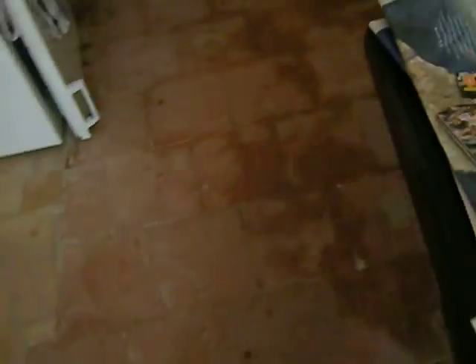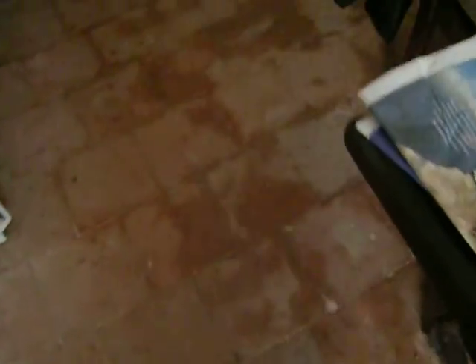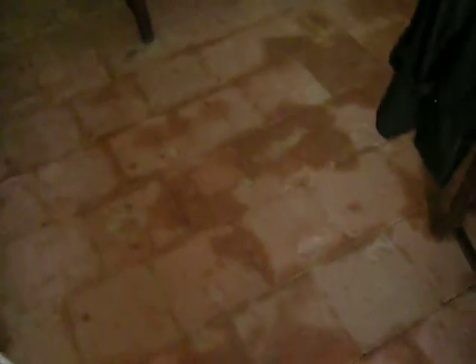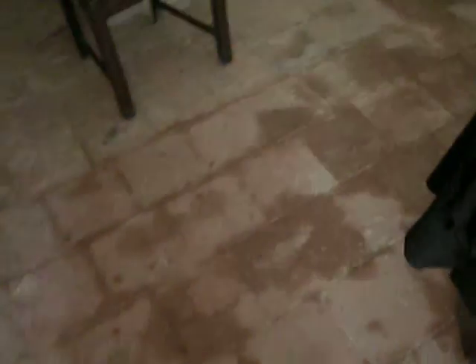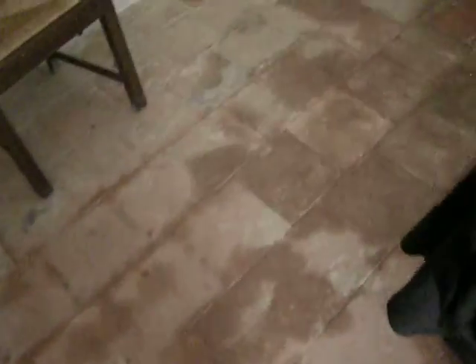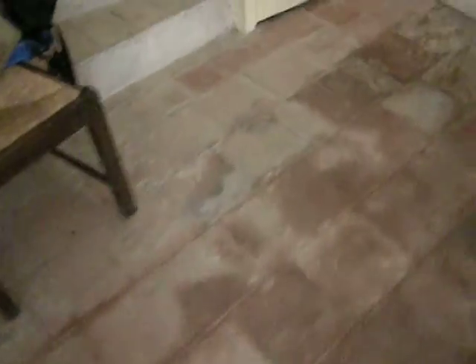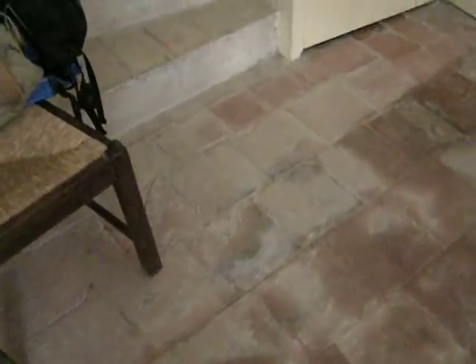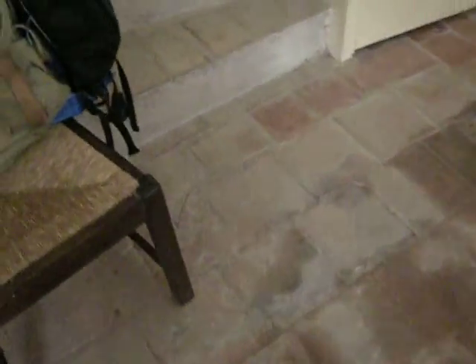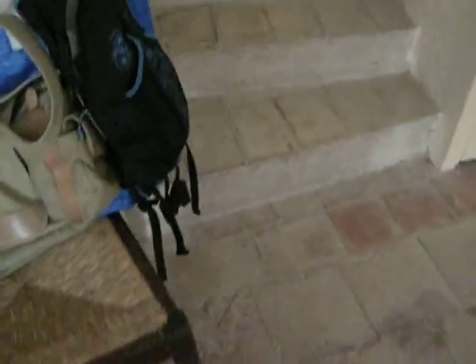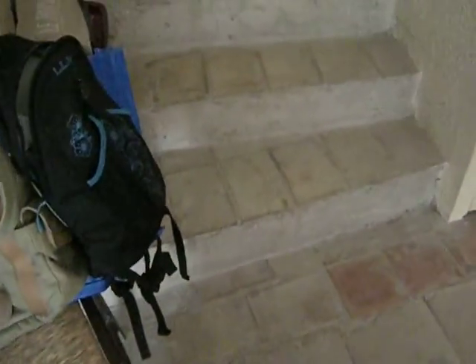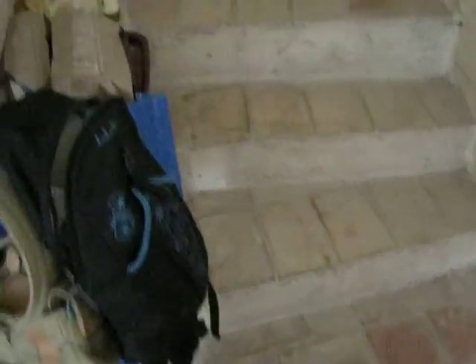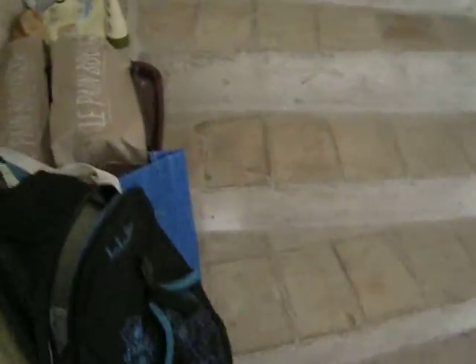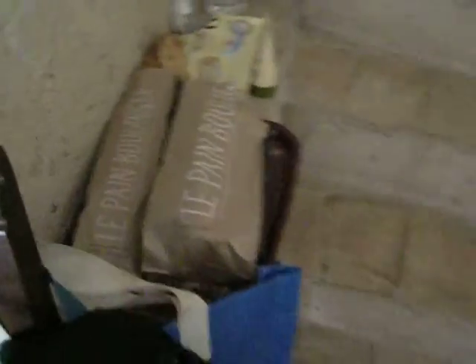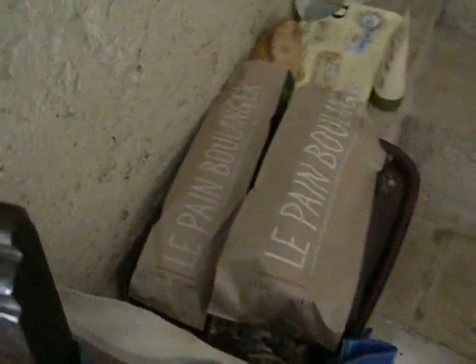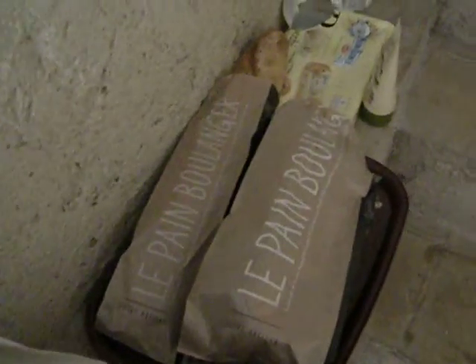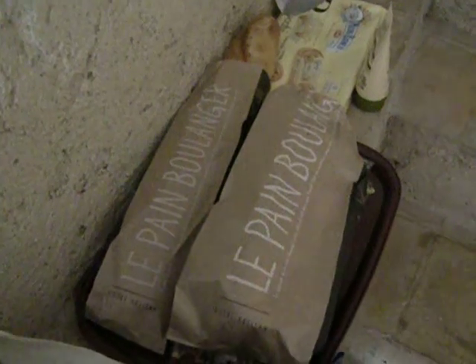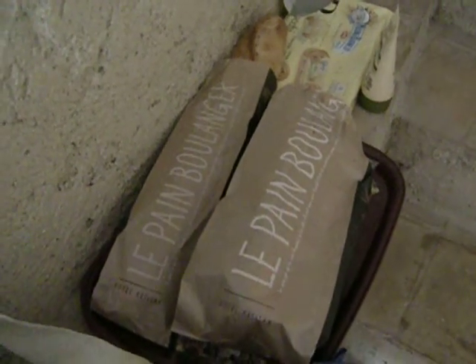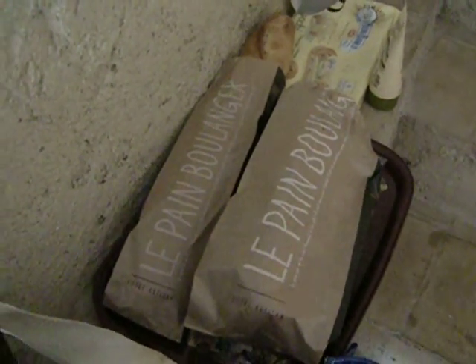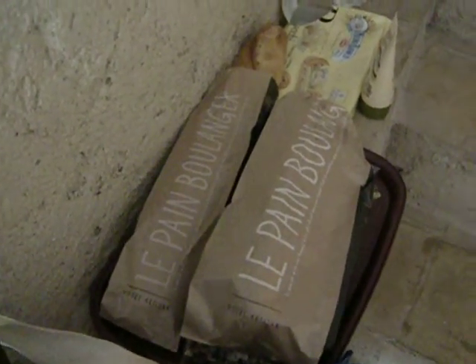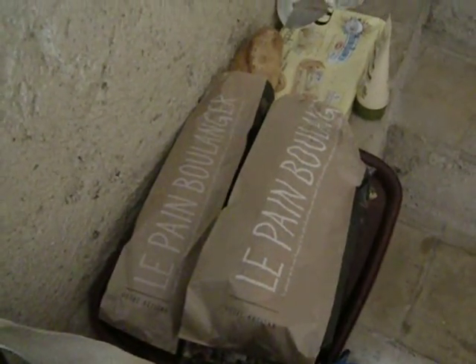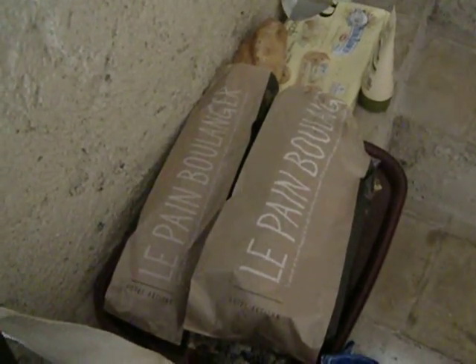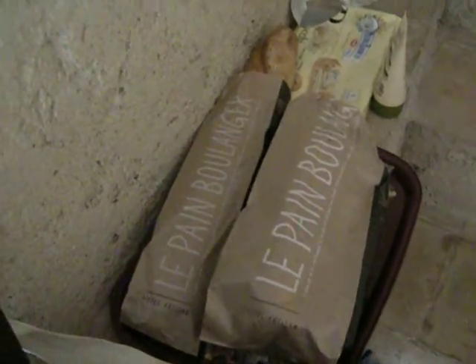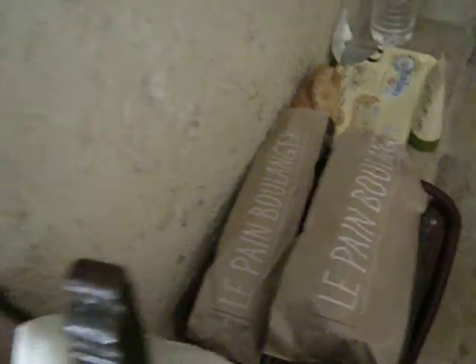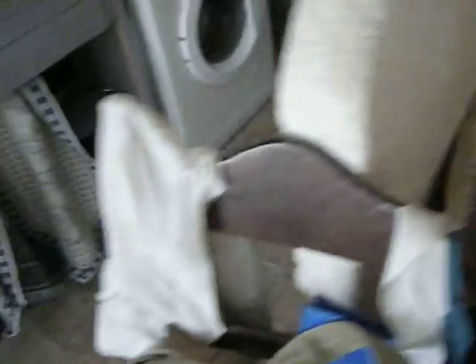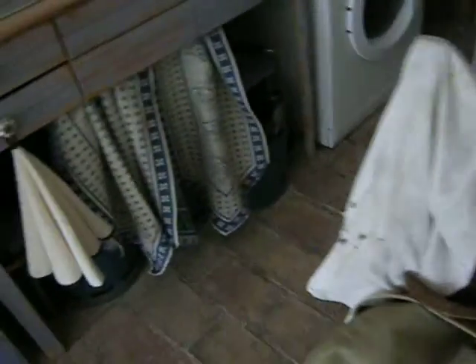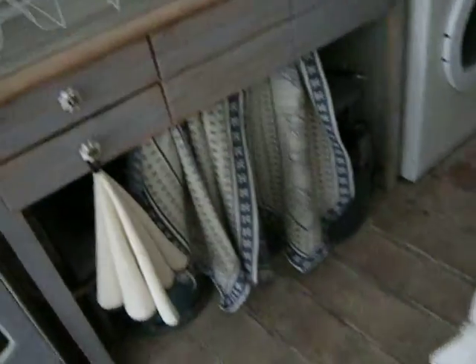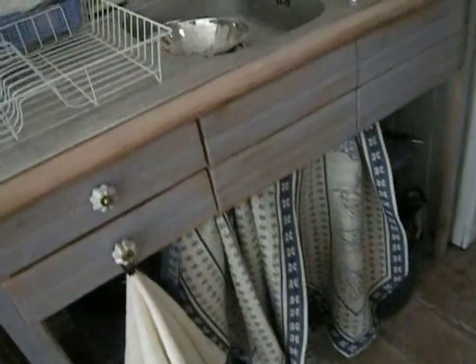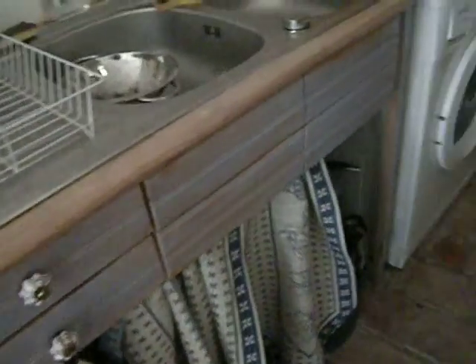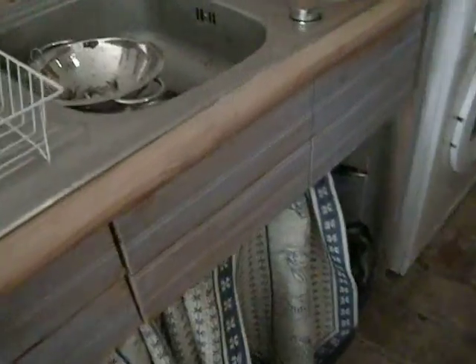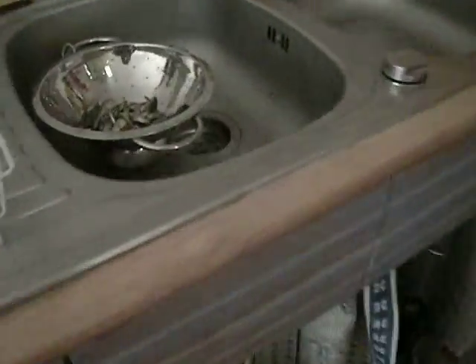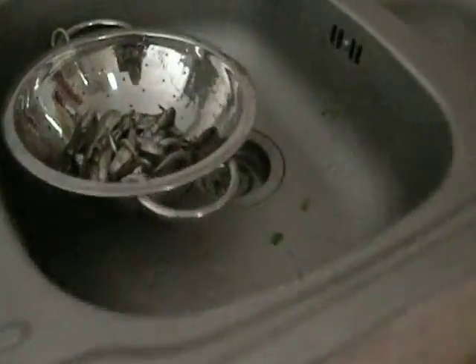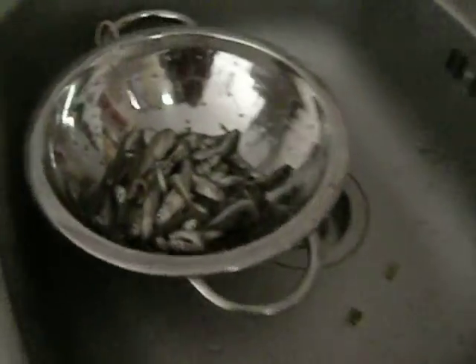We got a bread and a brioche from the bakery lady. There are like three bakeries here at least, open all the time. And these are some little fish.